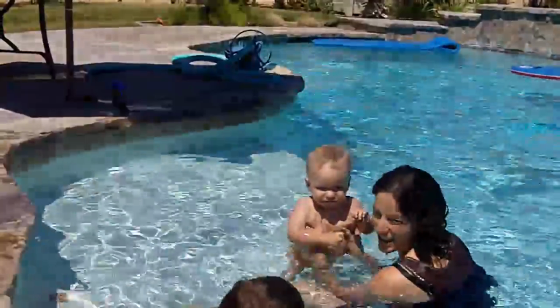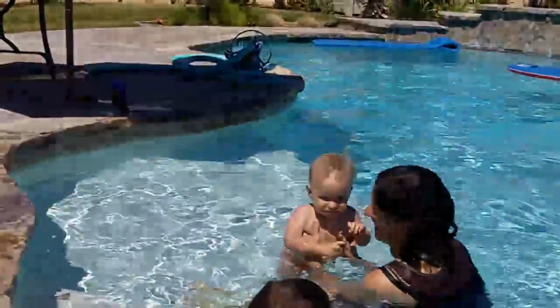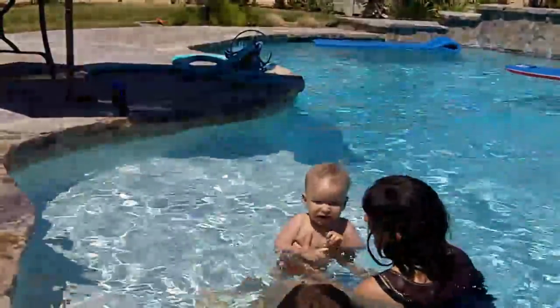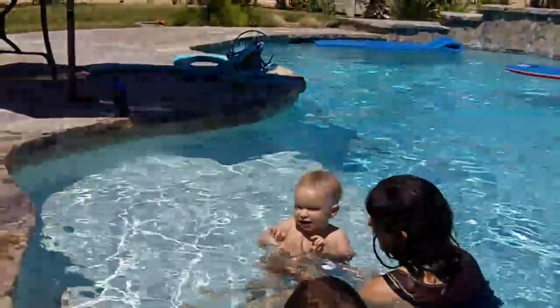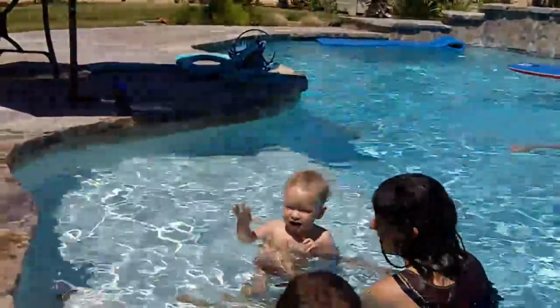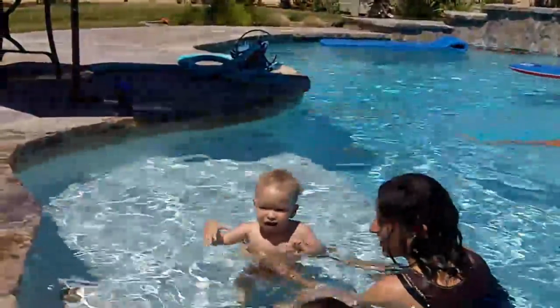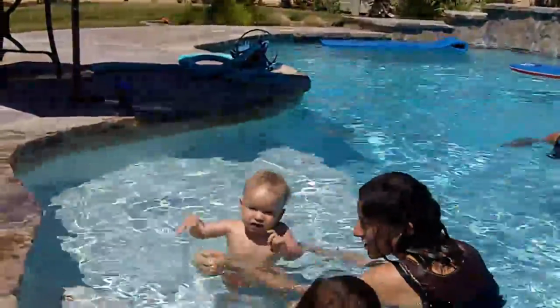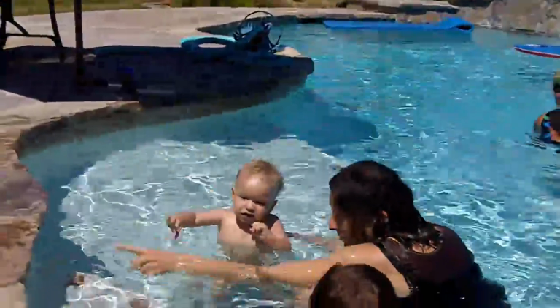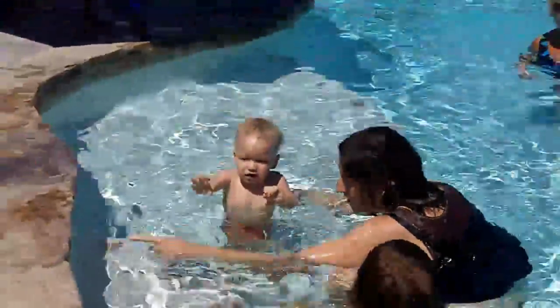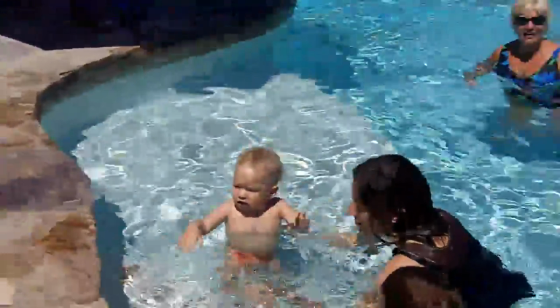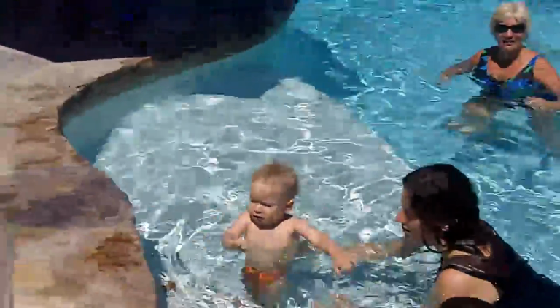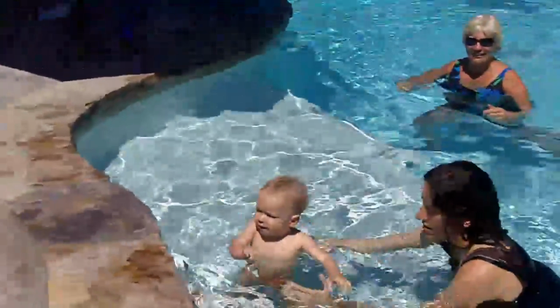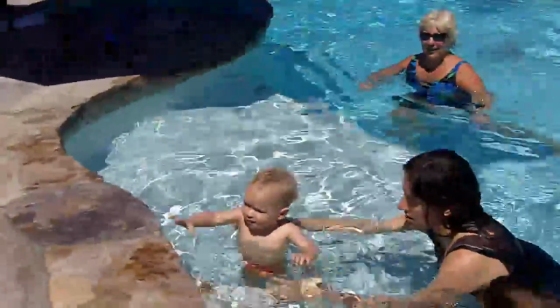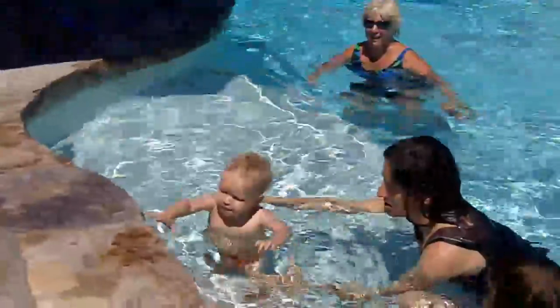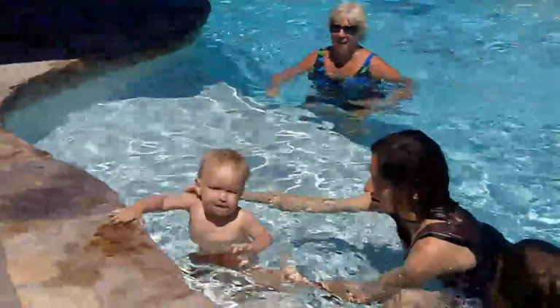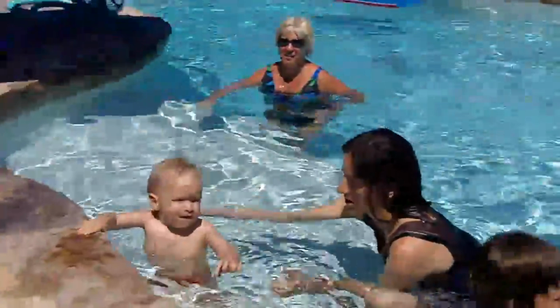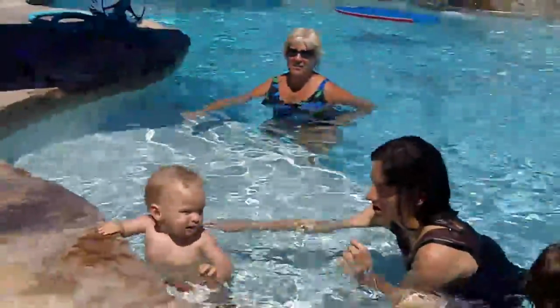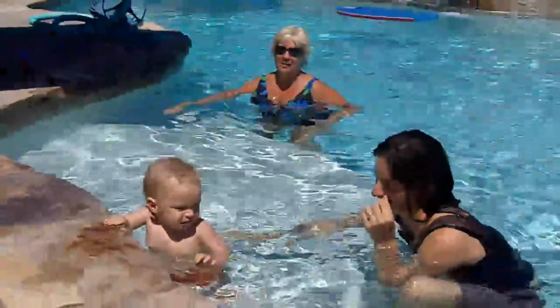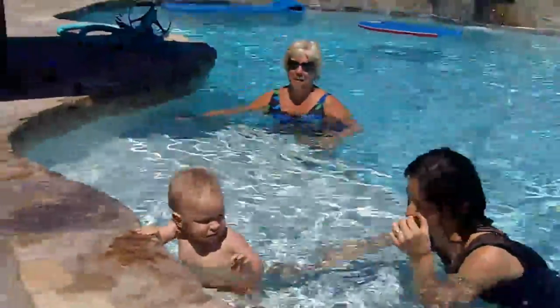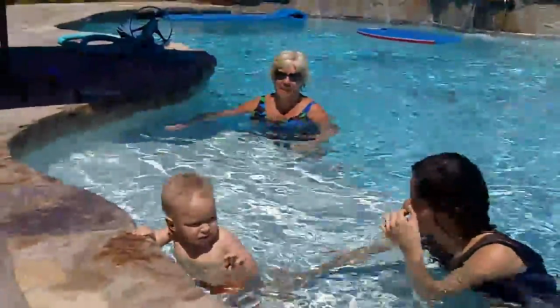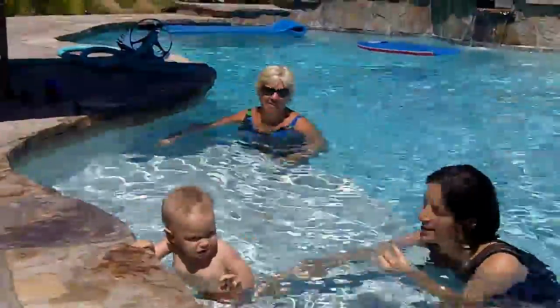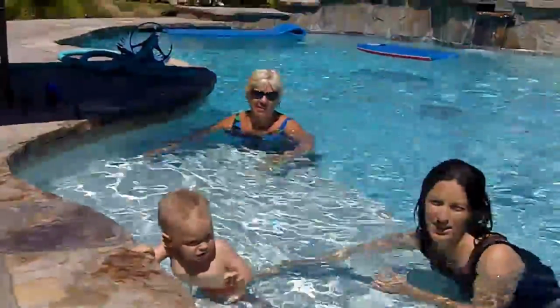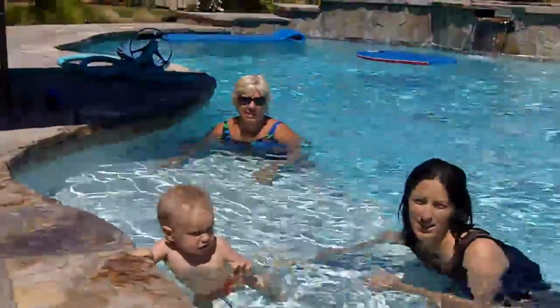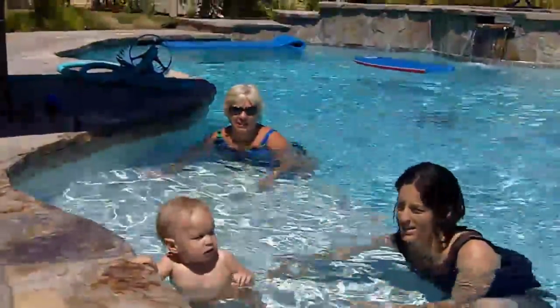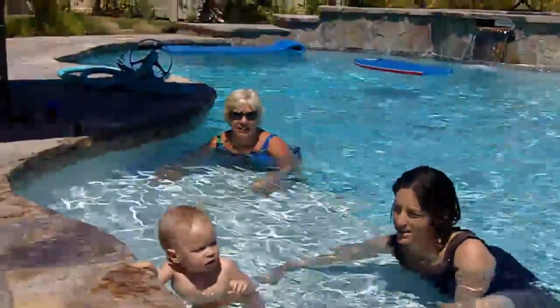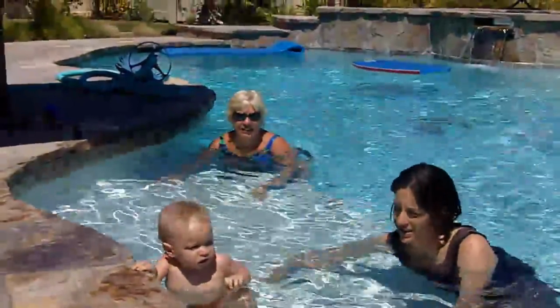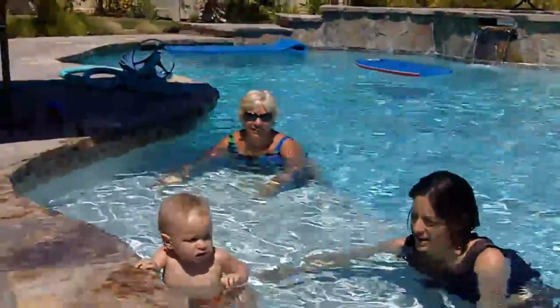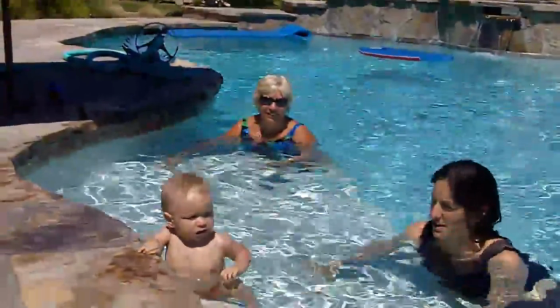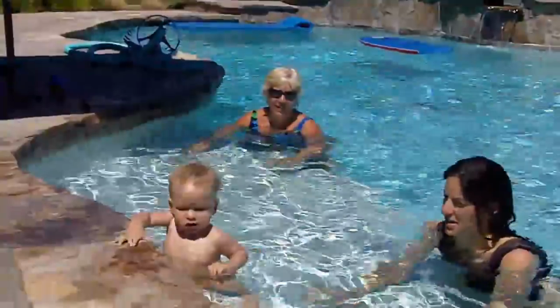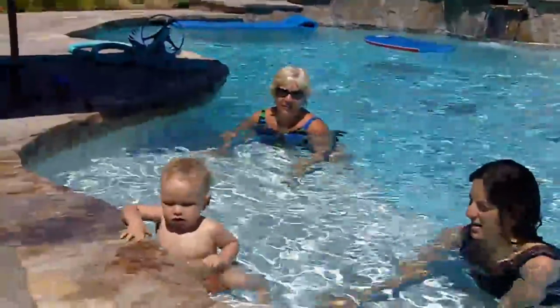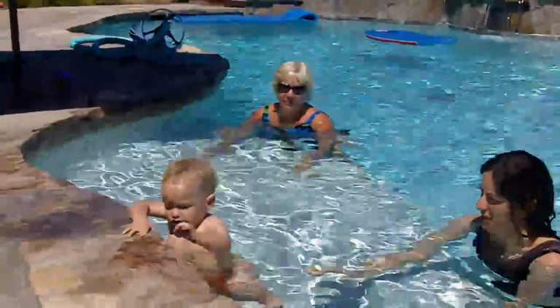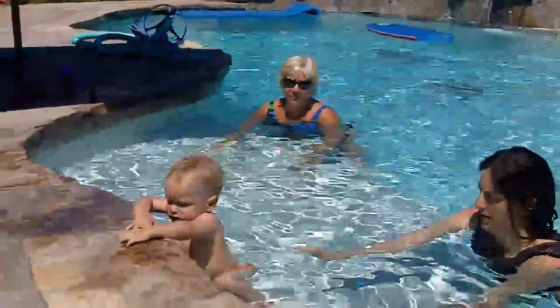Here, do it again. Do it one more time. Did you get that? That's a lot of steps. Not a very good angle. Do it again. He just got to that step he wanted.